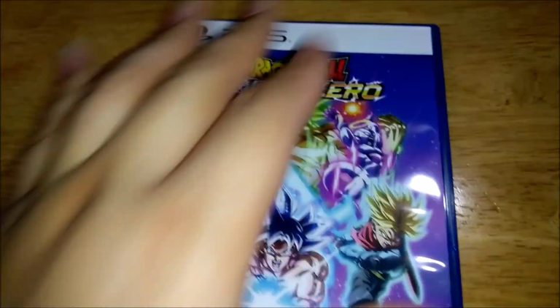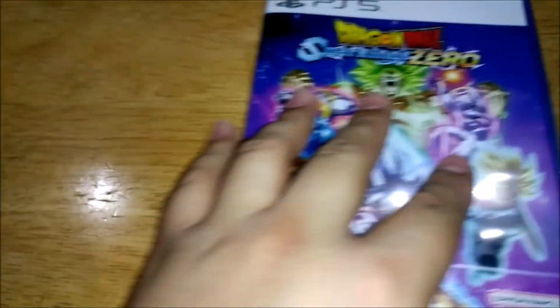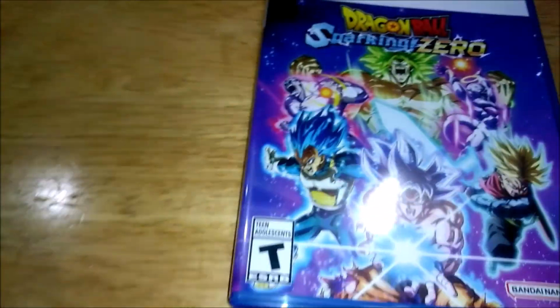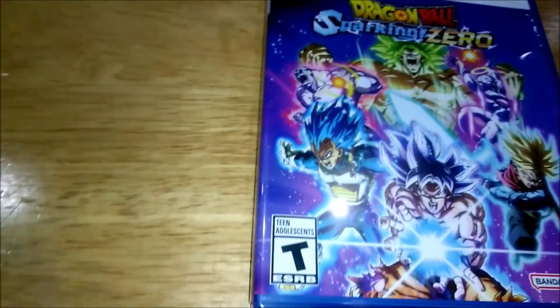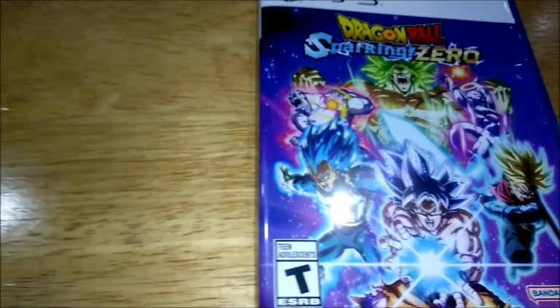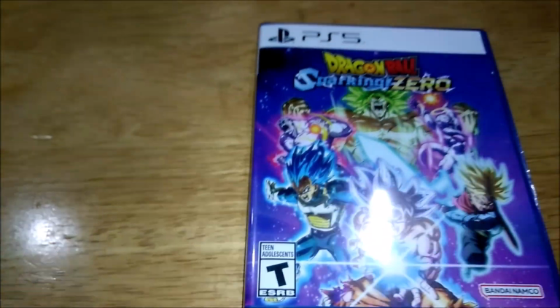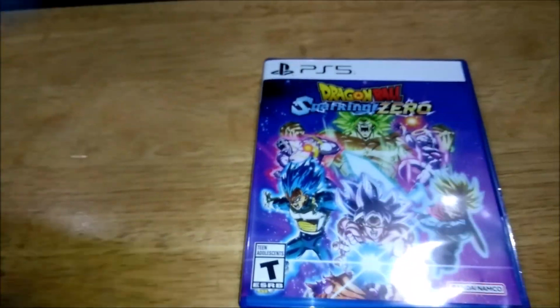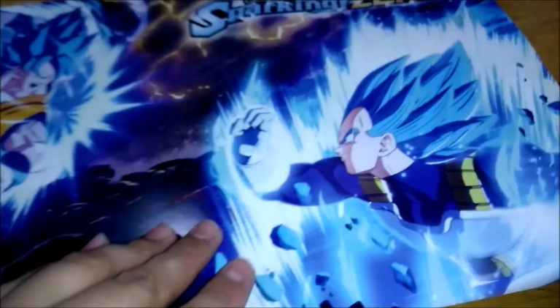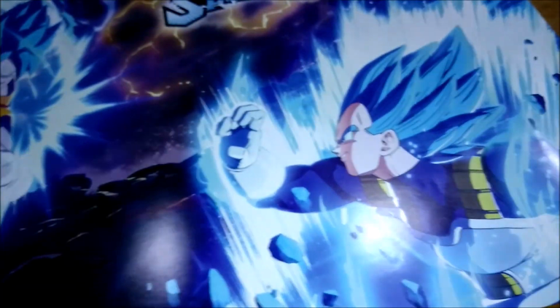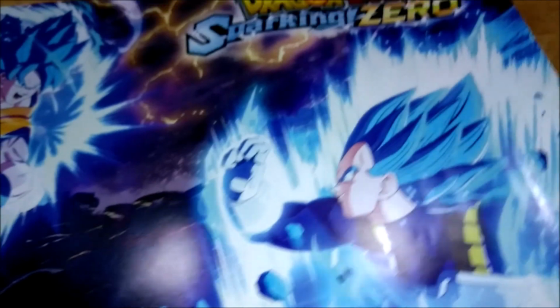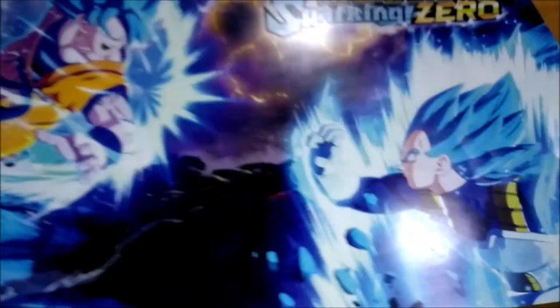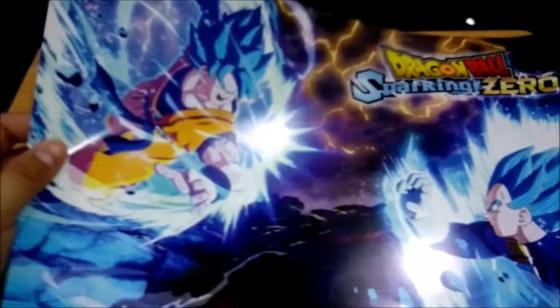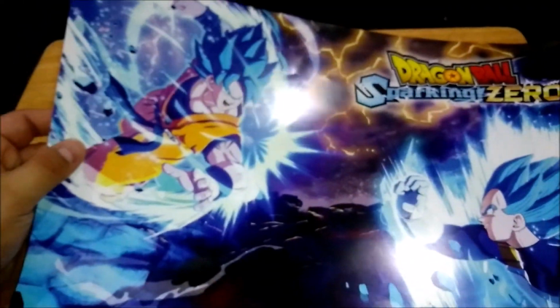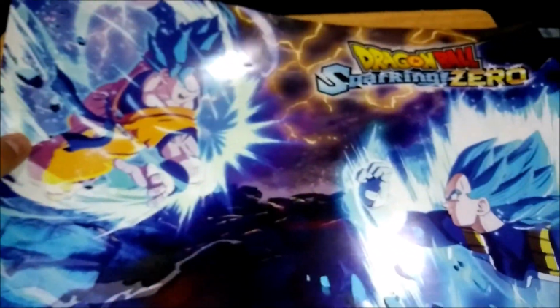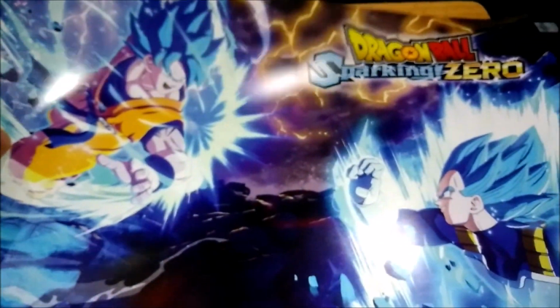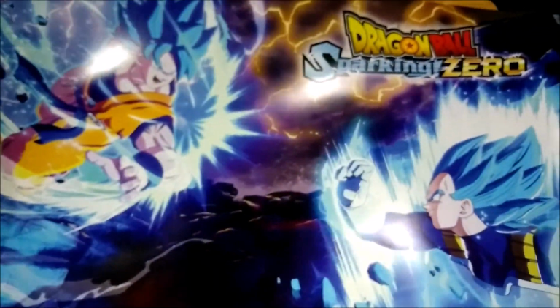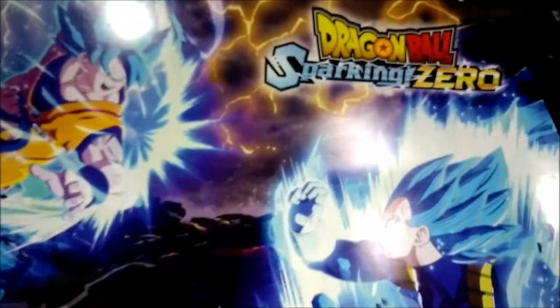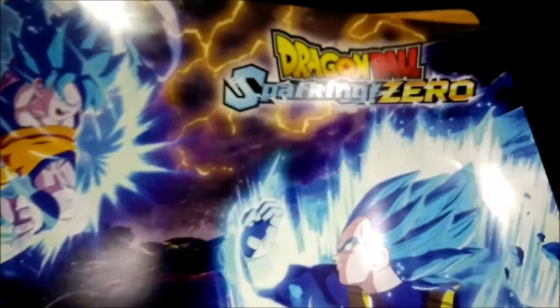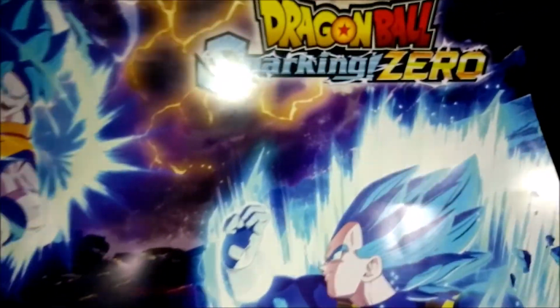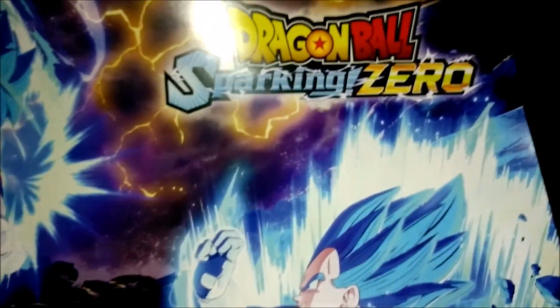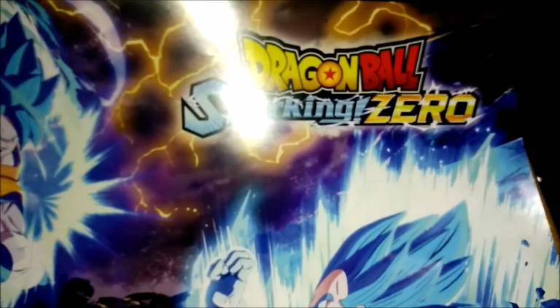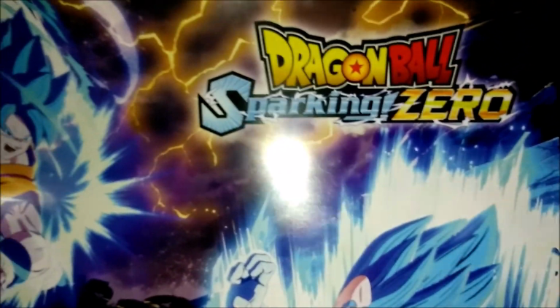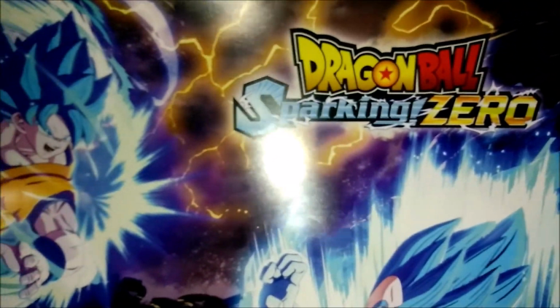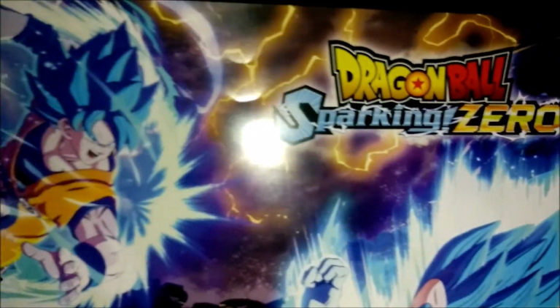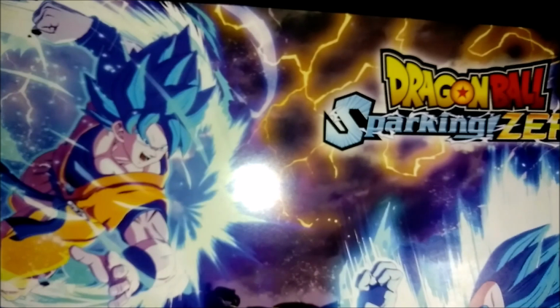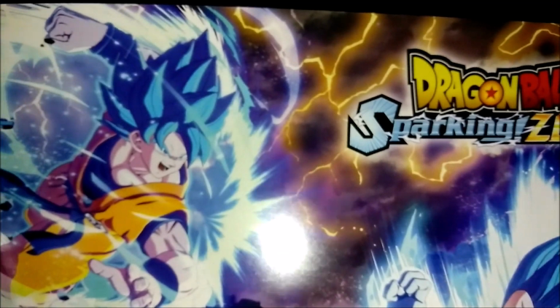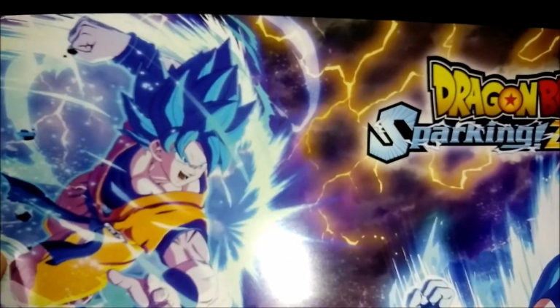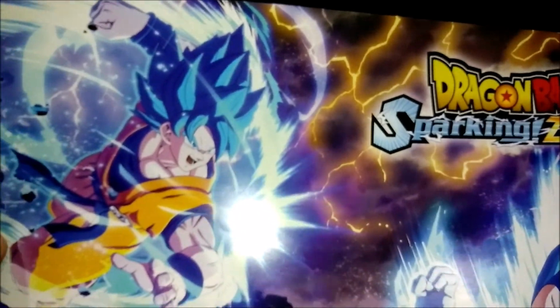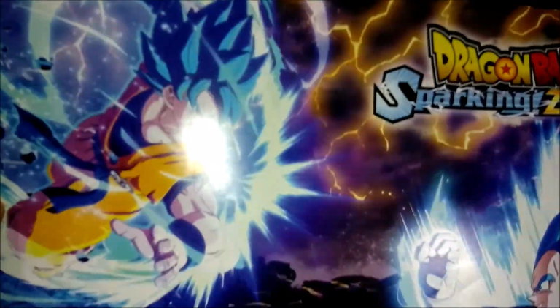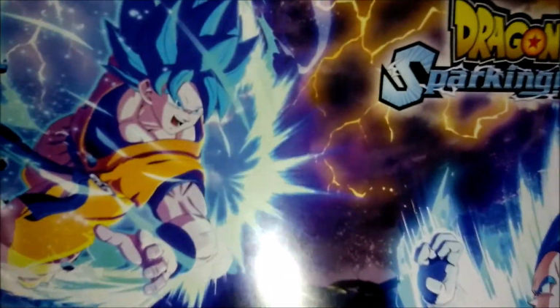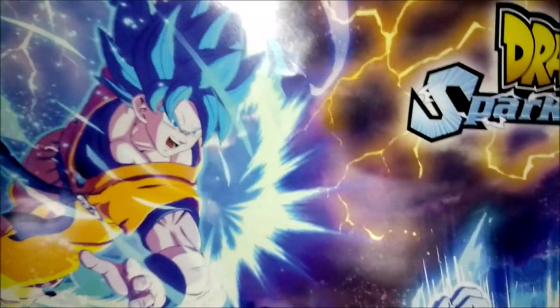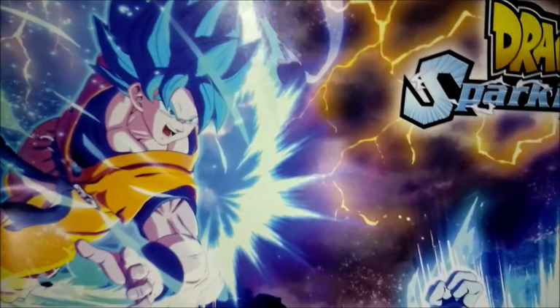We also have the pre-order bonus, which was this here. It's a wallpaper you can go ahead and hang. I'm not sure what I'll do with this yet, but it's kind of neat that it came with it.